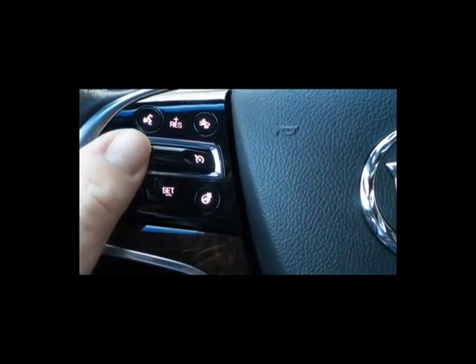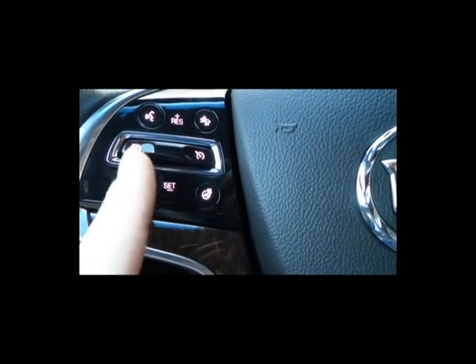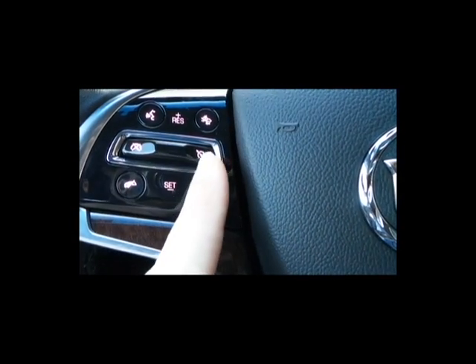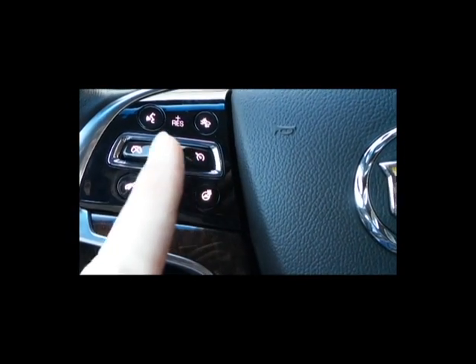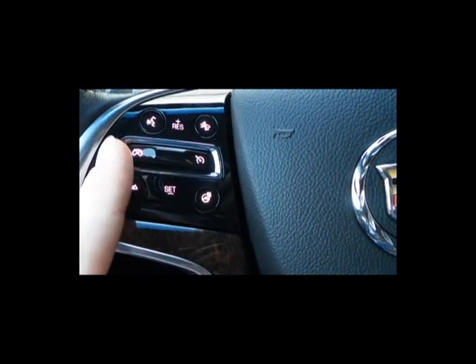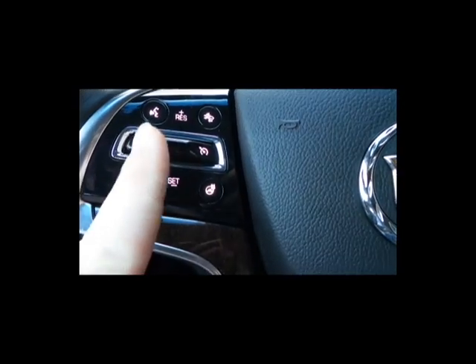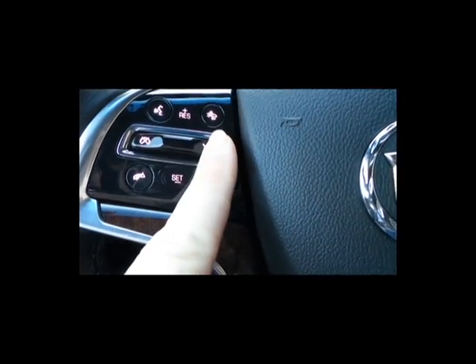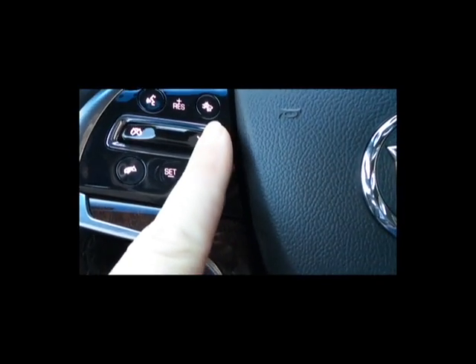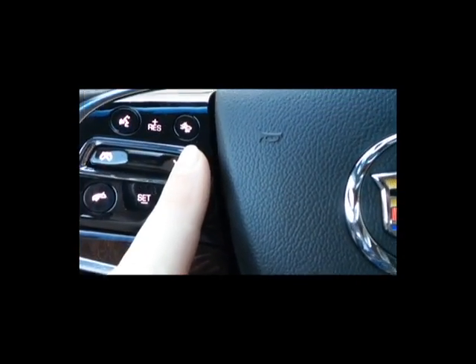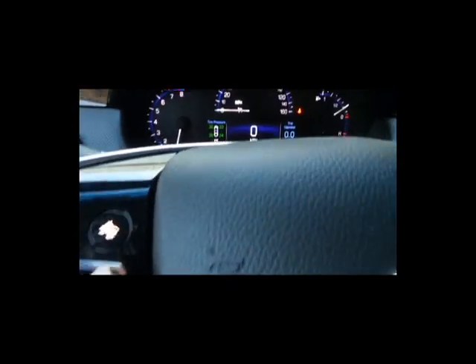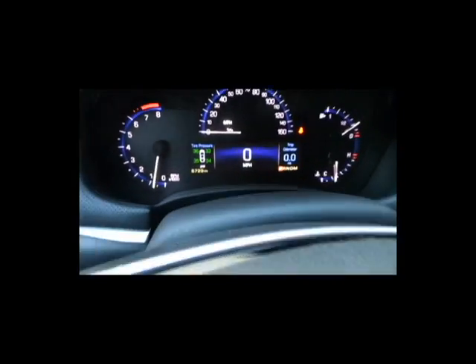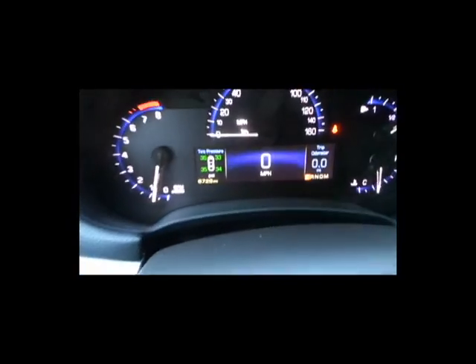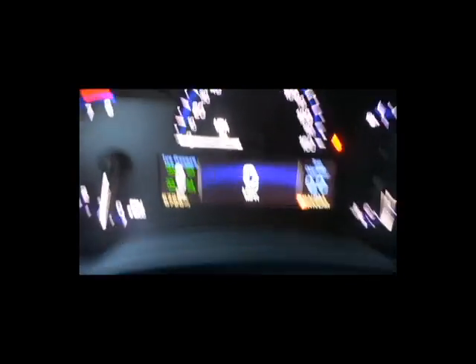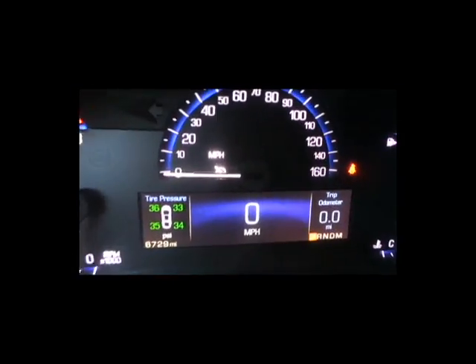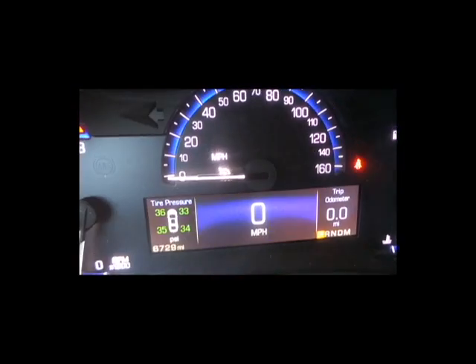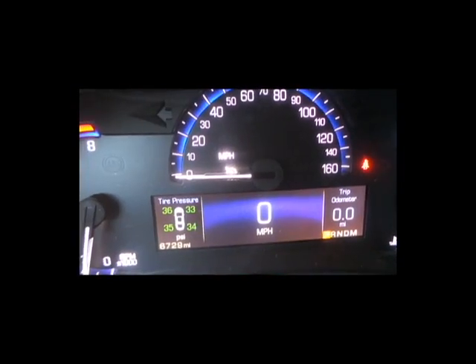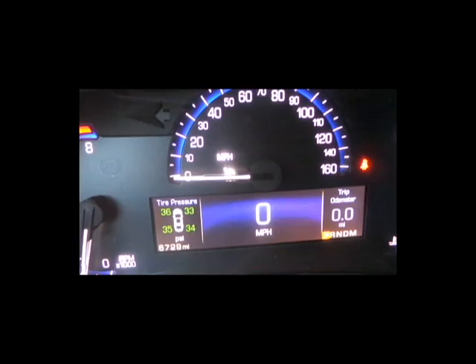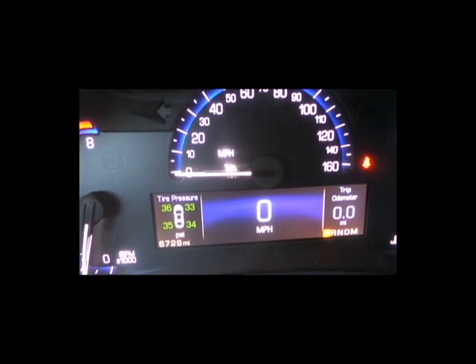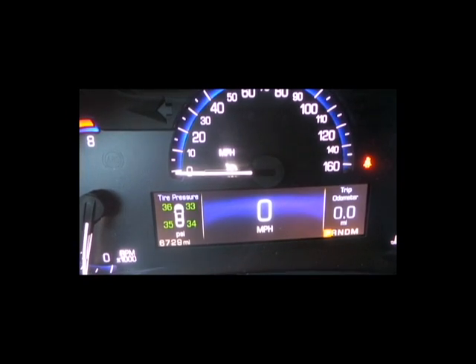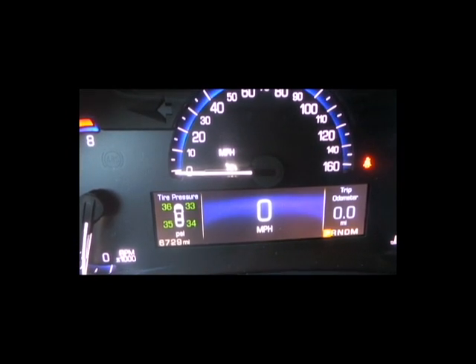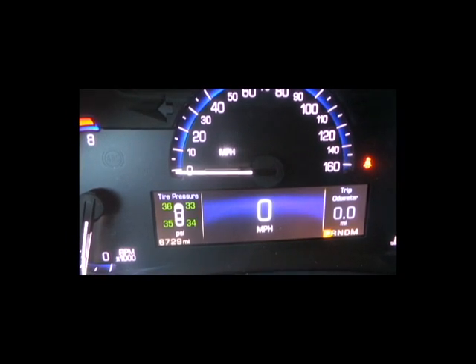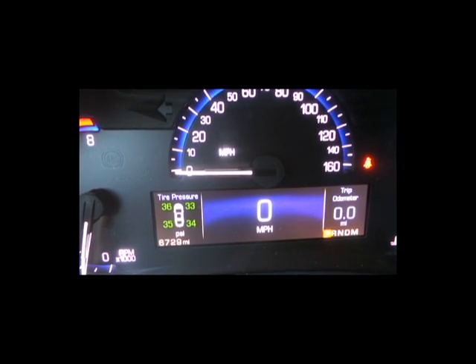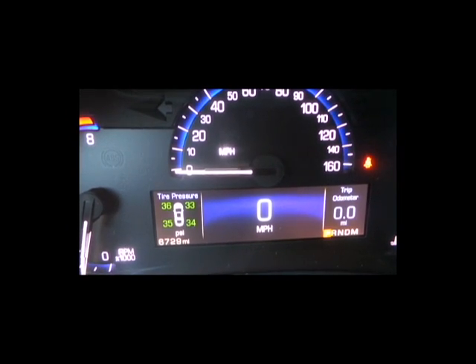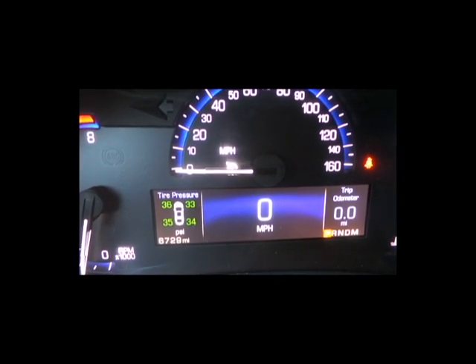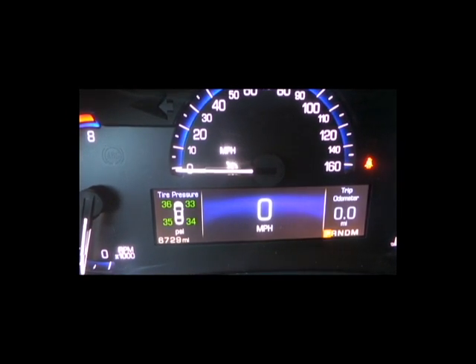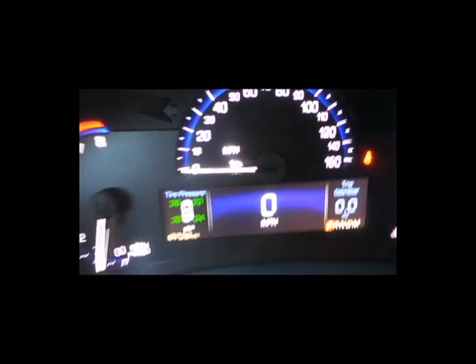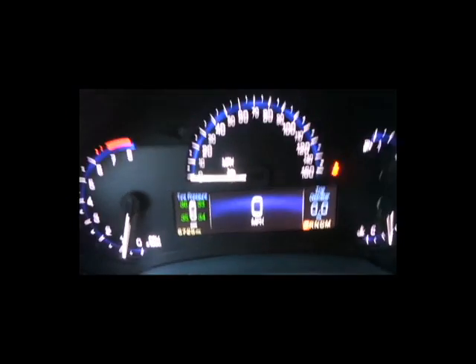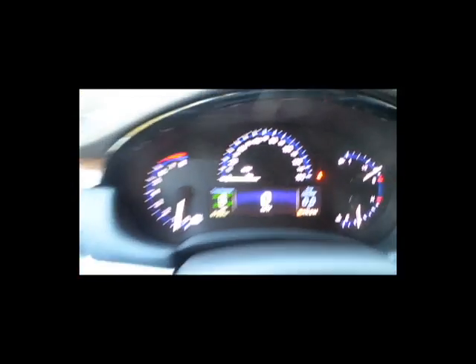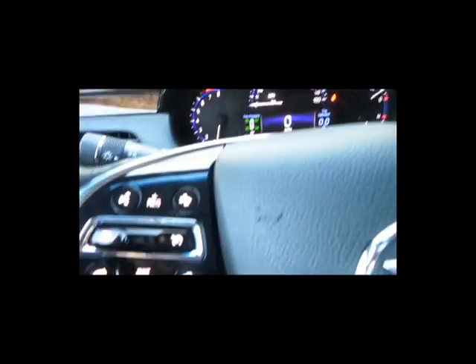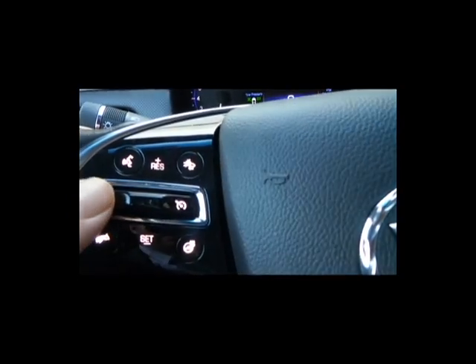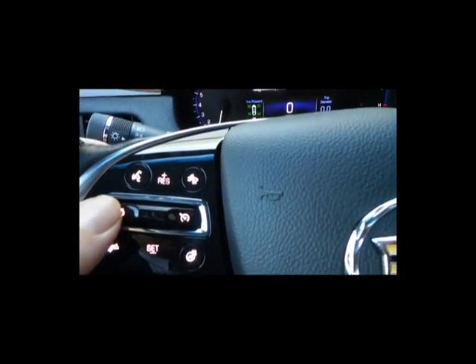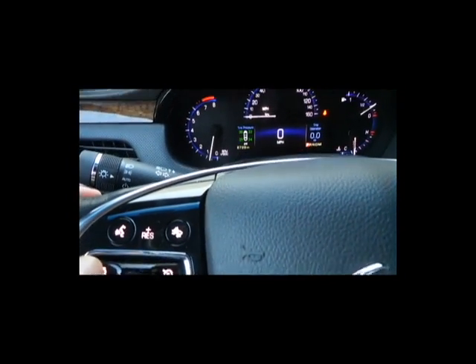Here in the middle of this bar, this is the cruise control. This is going to turn it on, and you'll know it's on because of the white circle there. It's off... on... and this is going to turn it off.